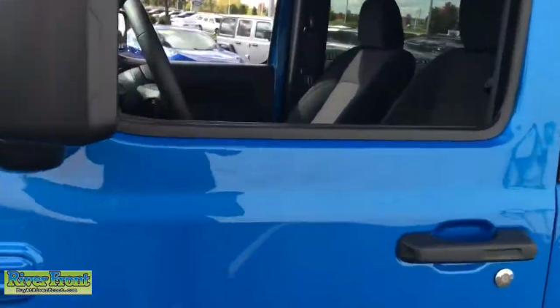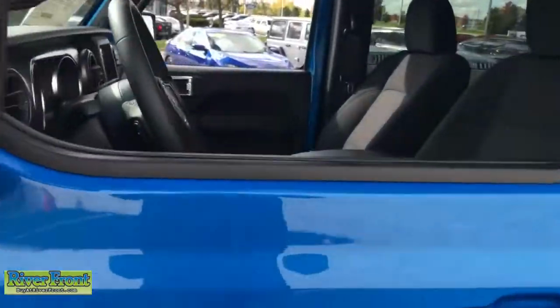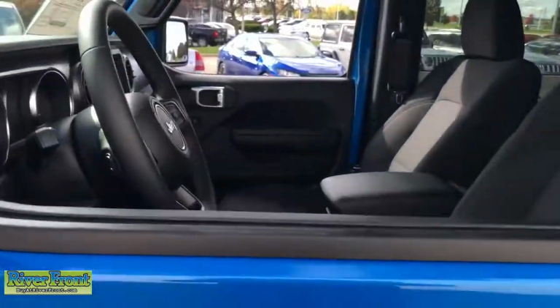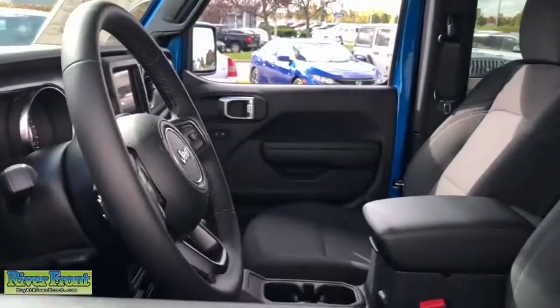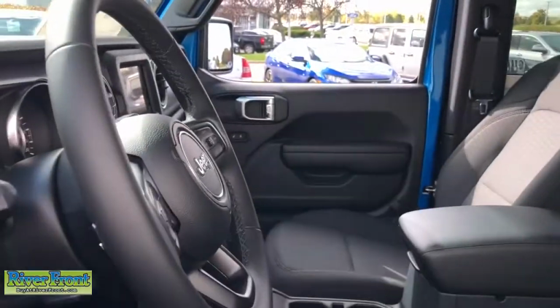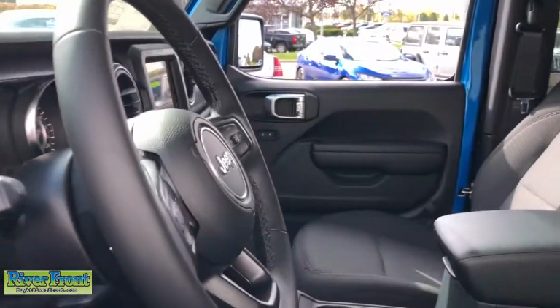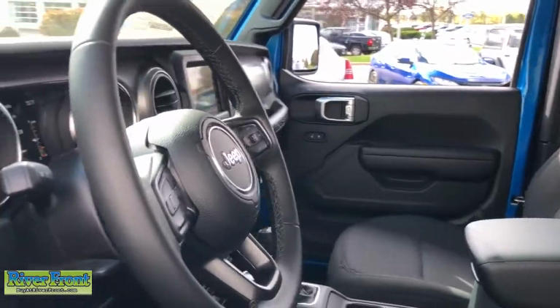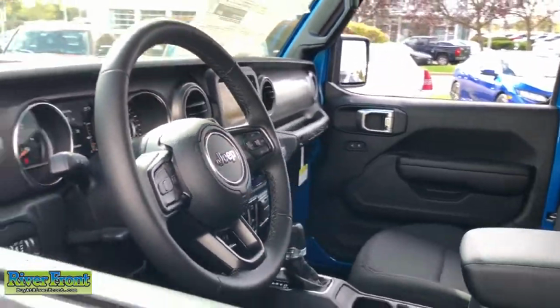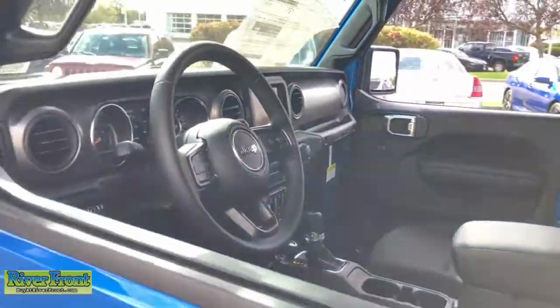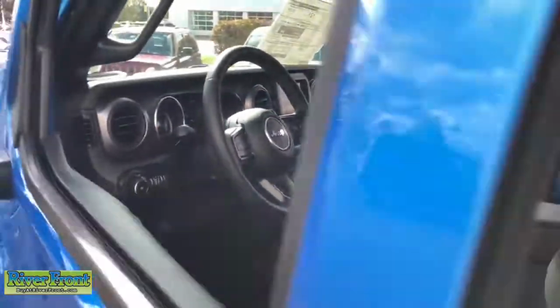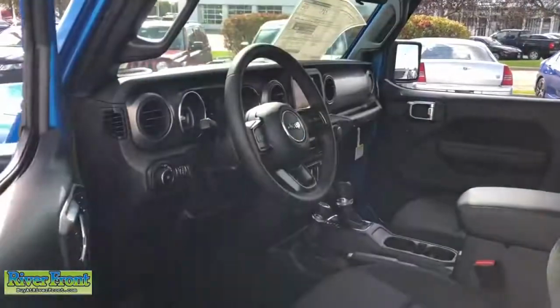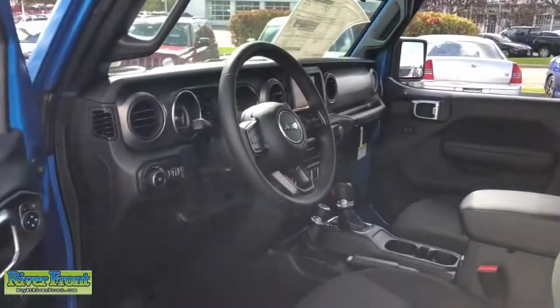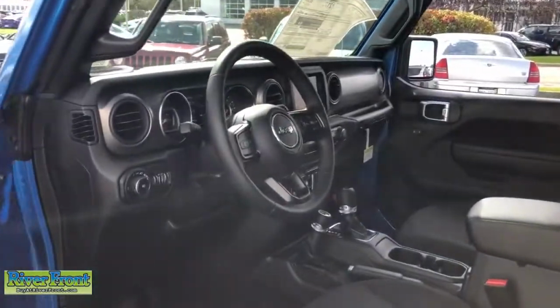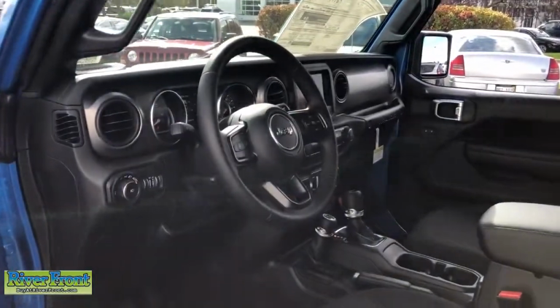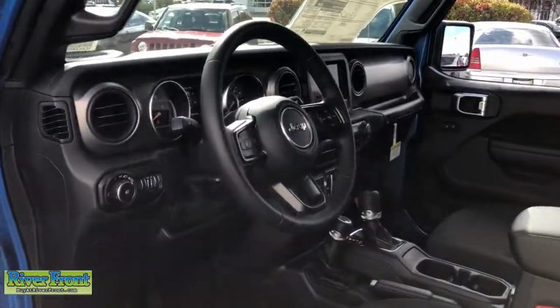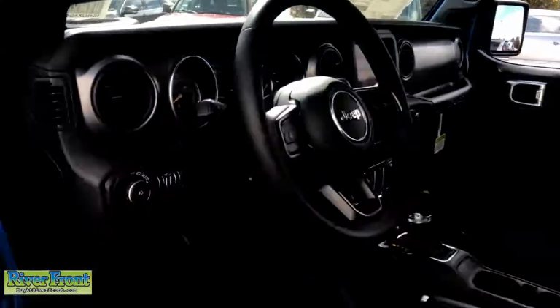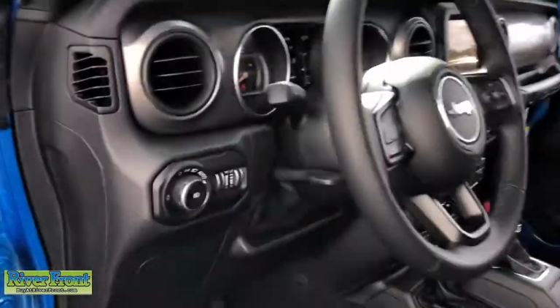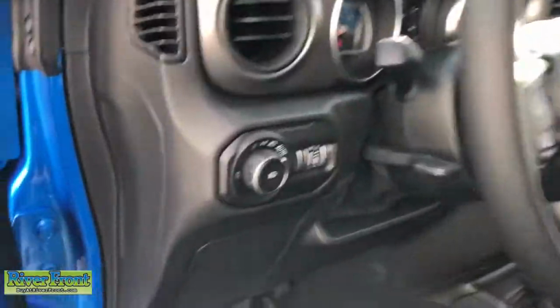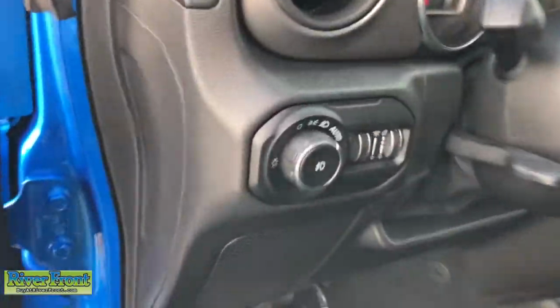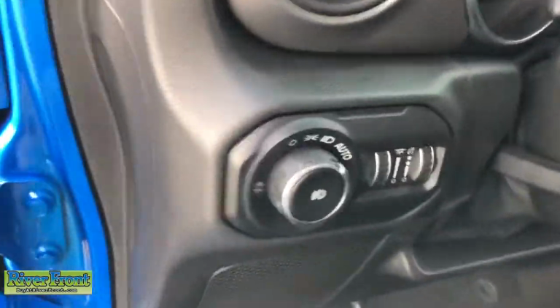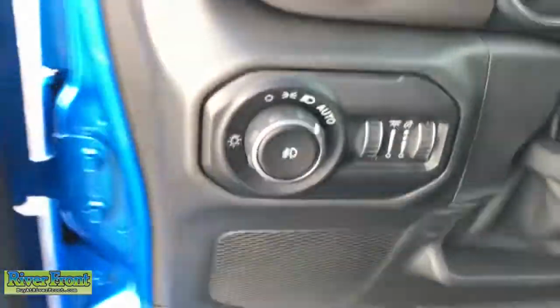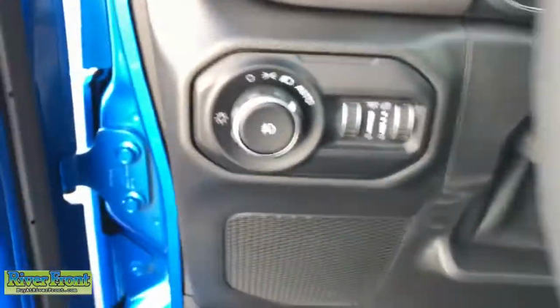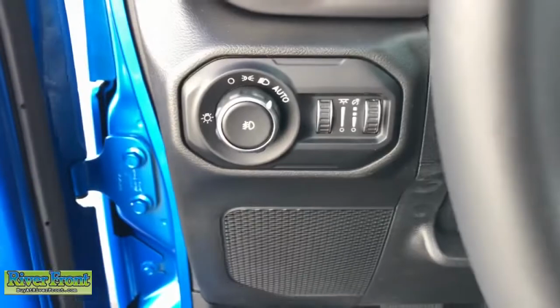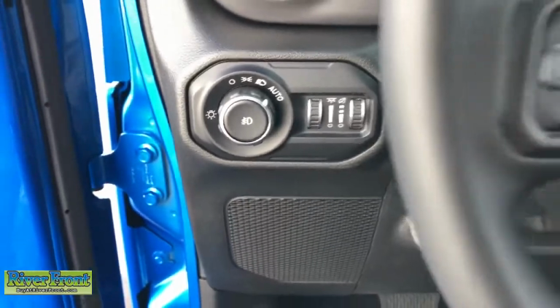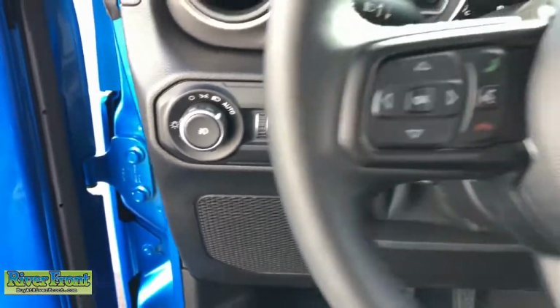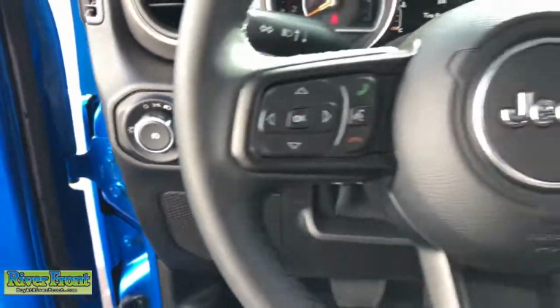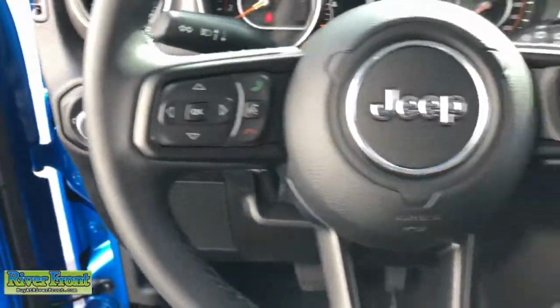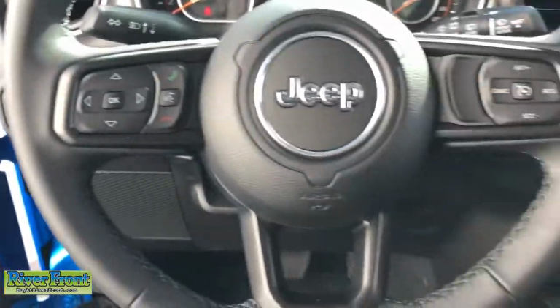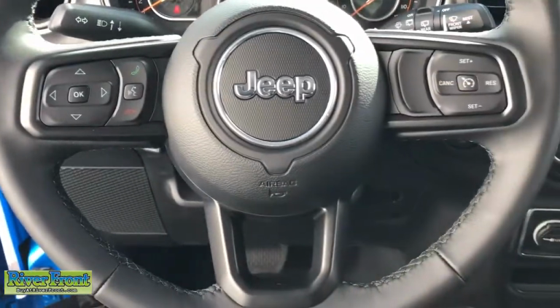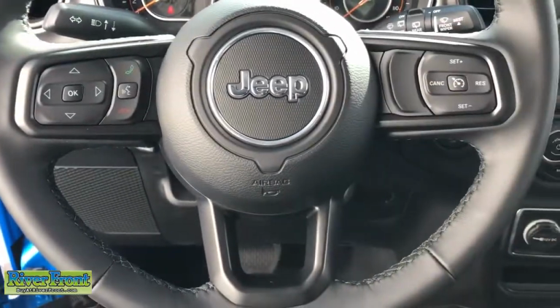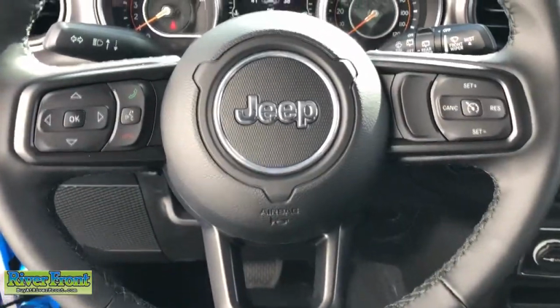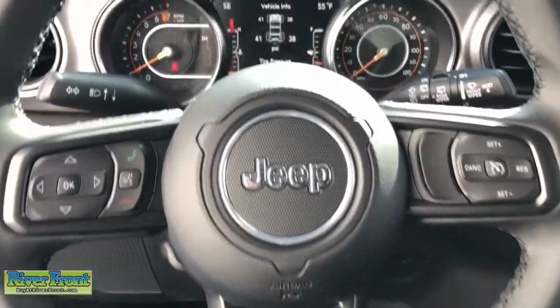These are just some of the great options this vehicle comes with: electronic stability control, trip computer, bucket seats, four-wheel disc brakes, and power steering.